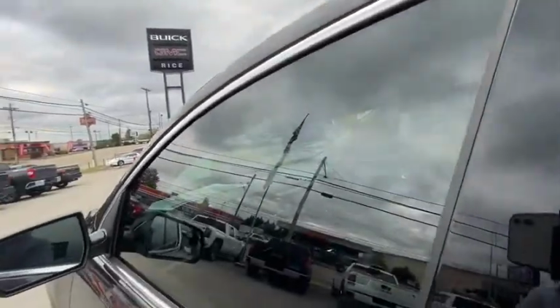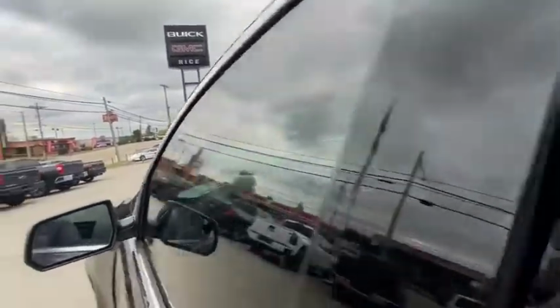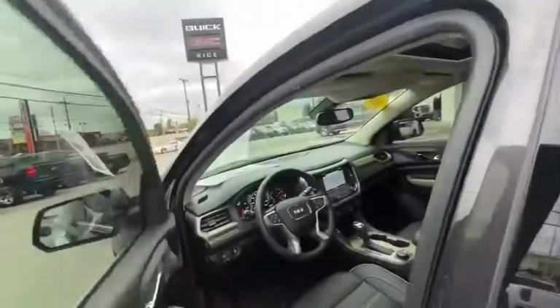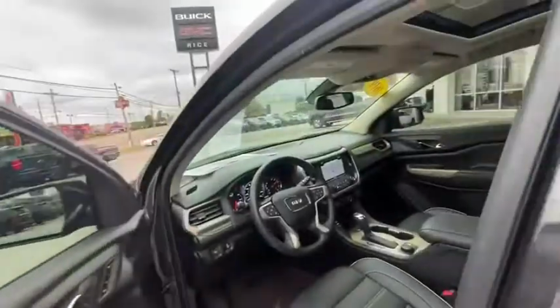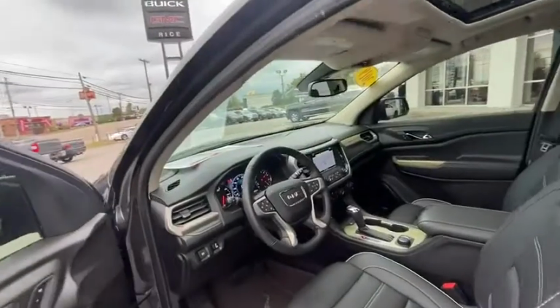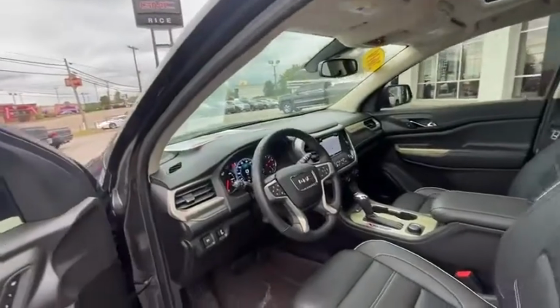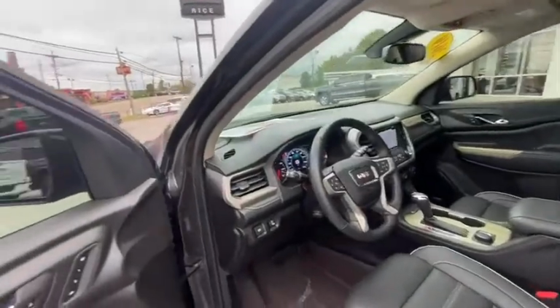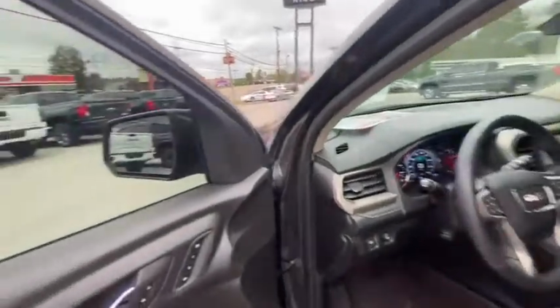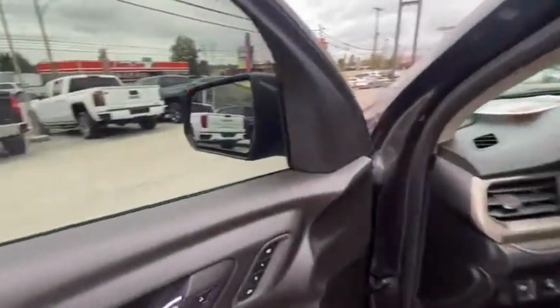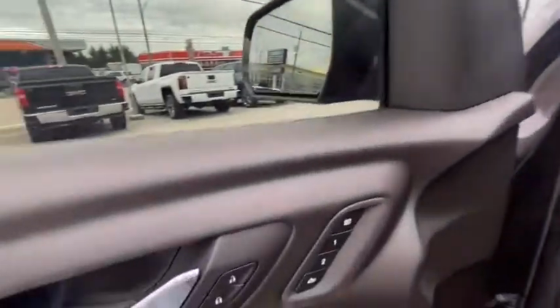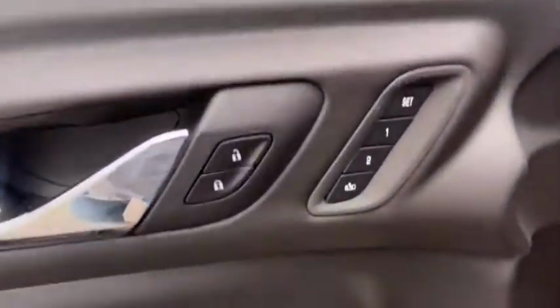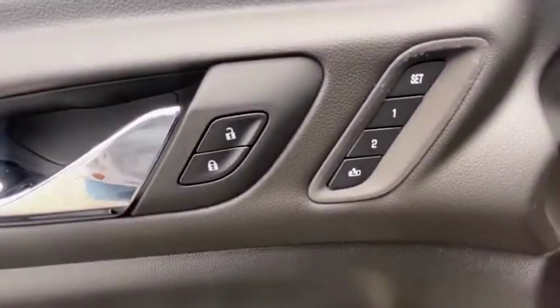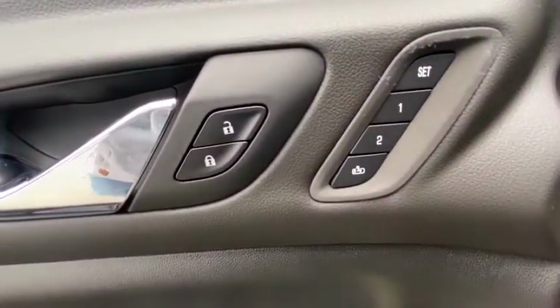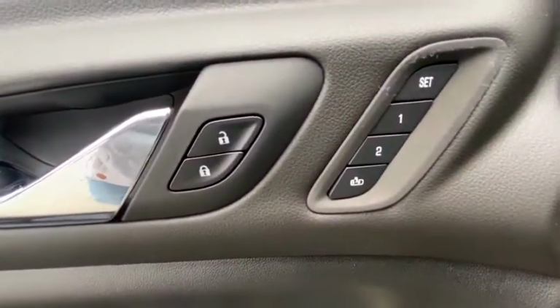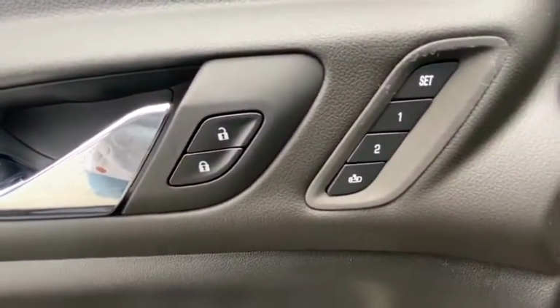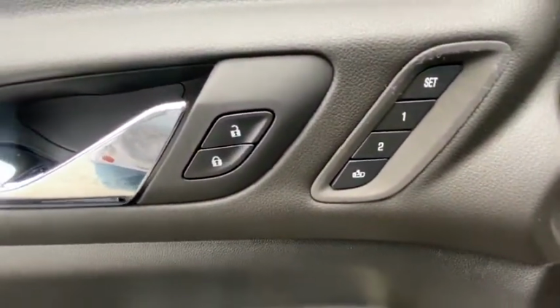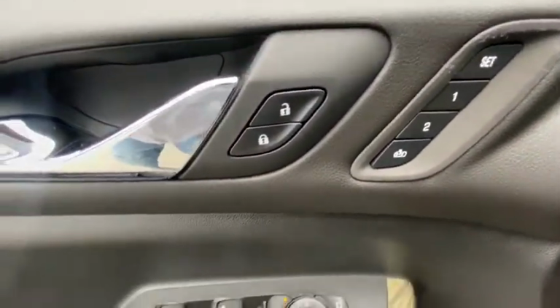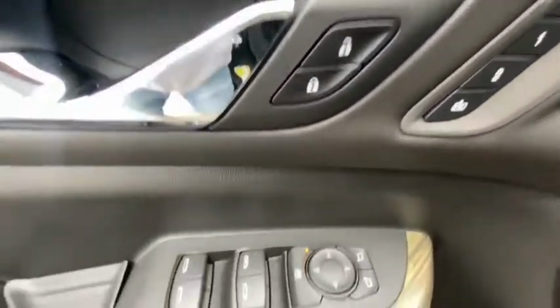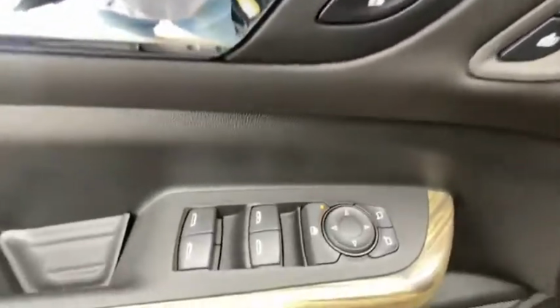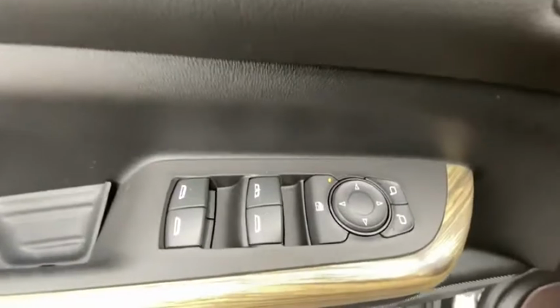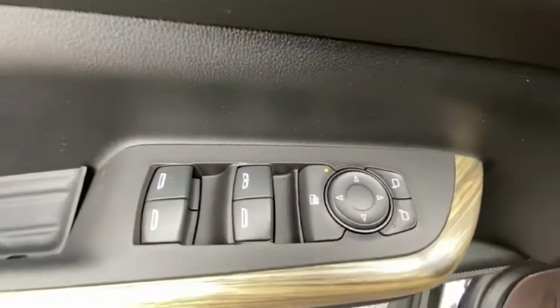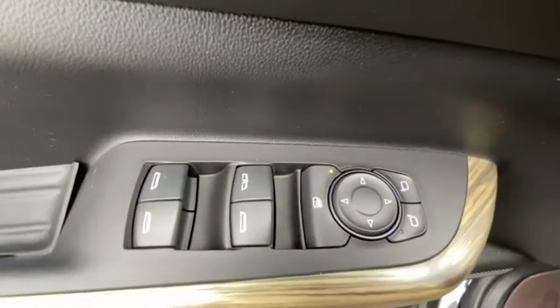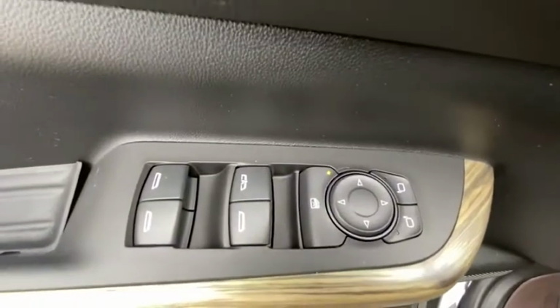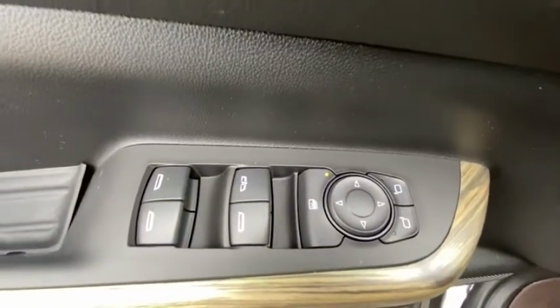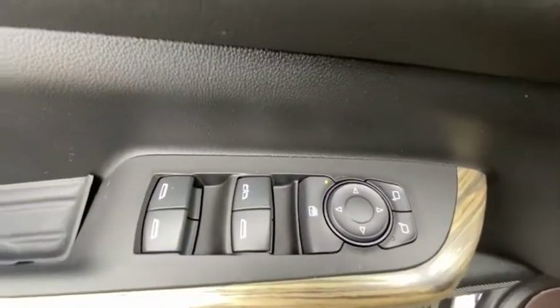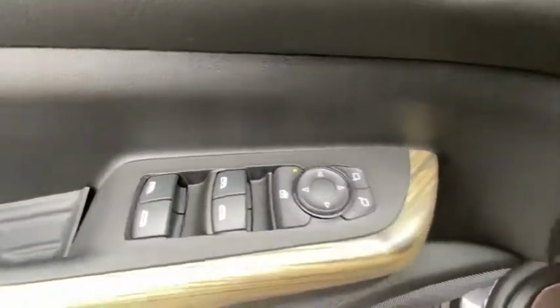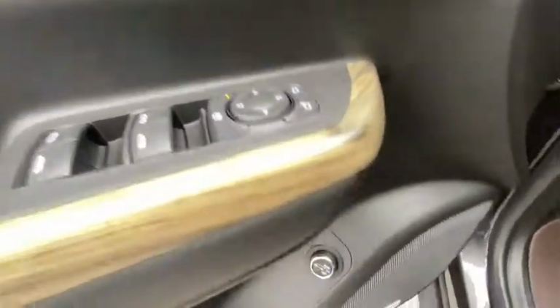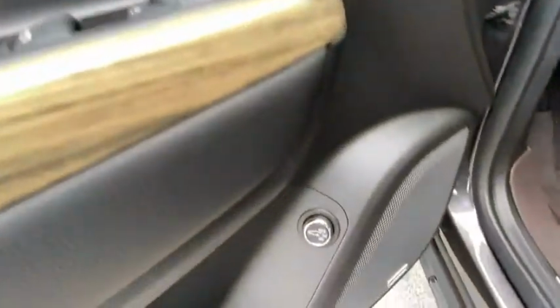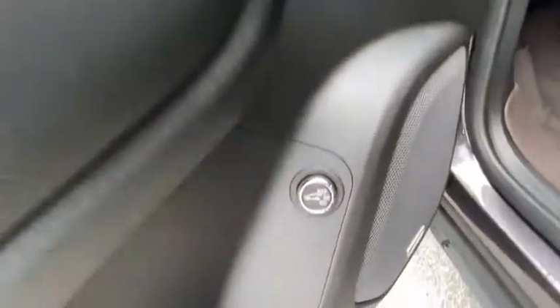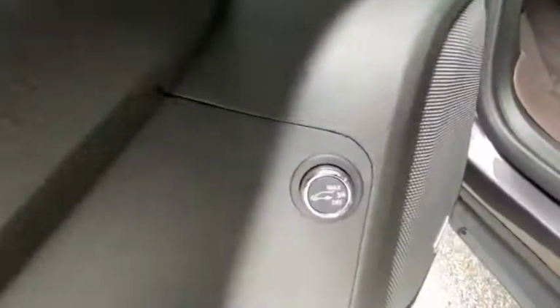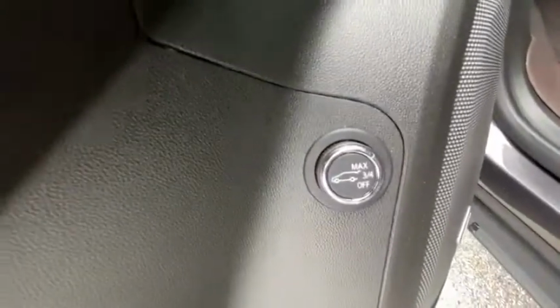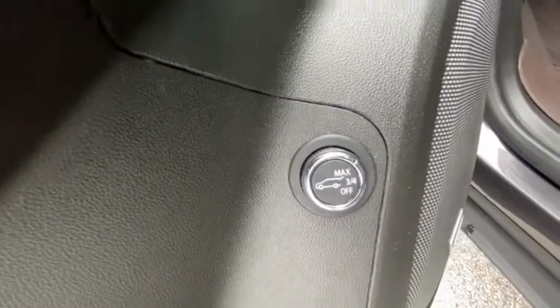Traction control. Bluetooth. Dual airbags. Alloy wheels. Power steering. Four-wheel disc brakes. Universal garage door opener. Eight speakers. Electronic stability control.